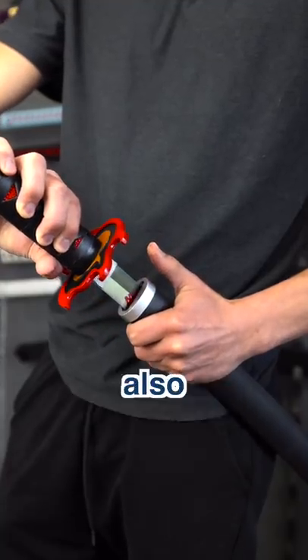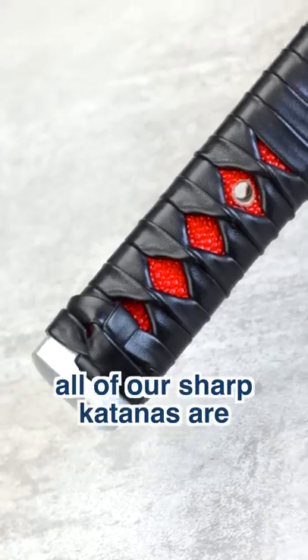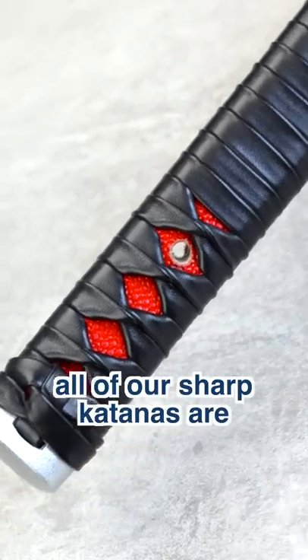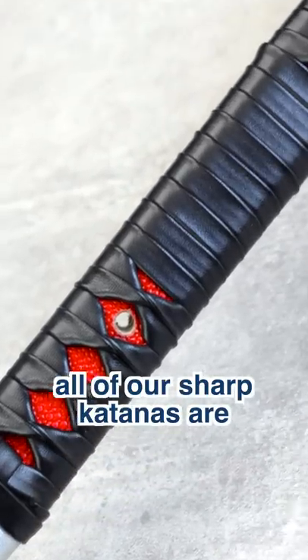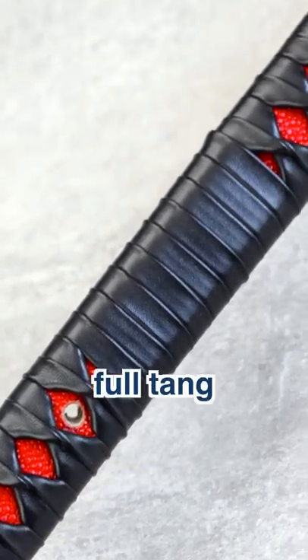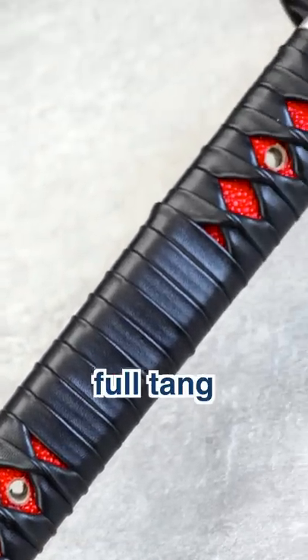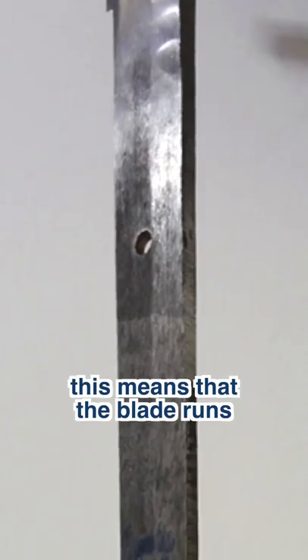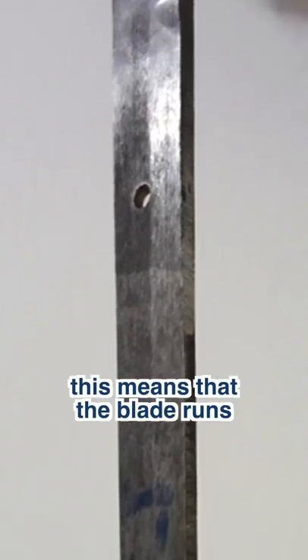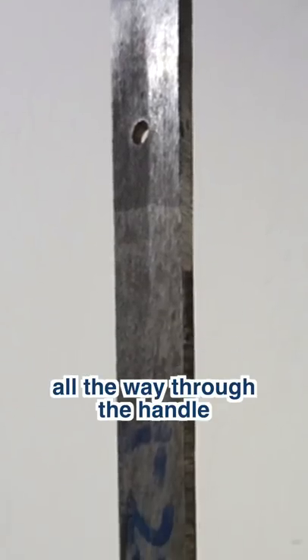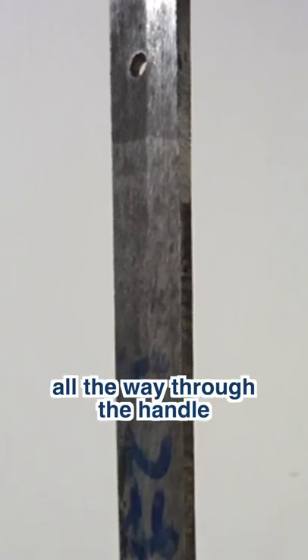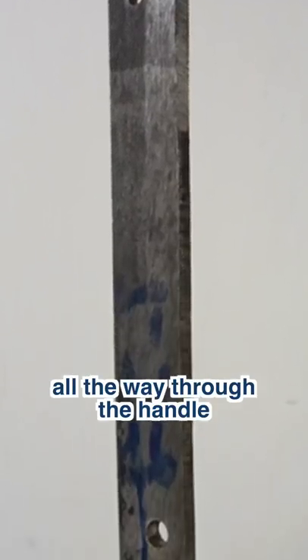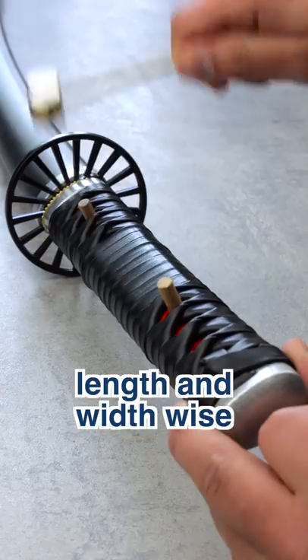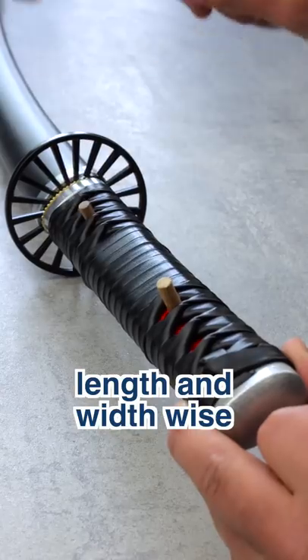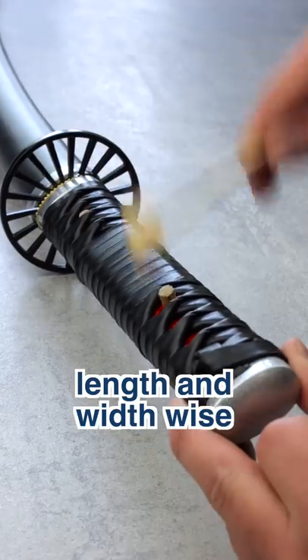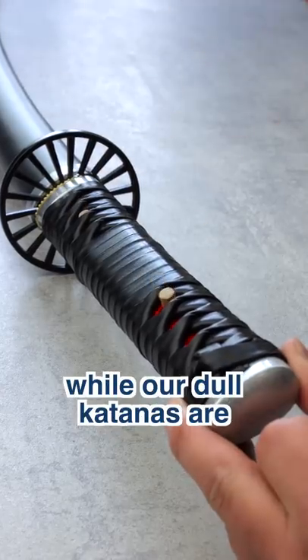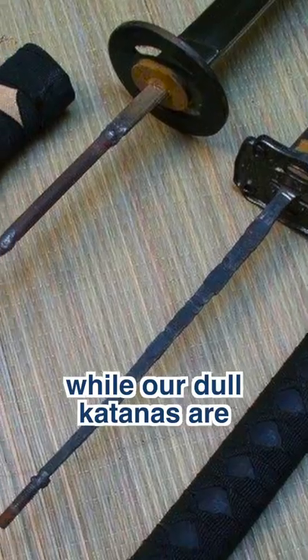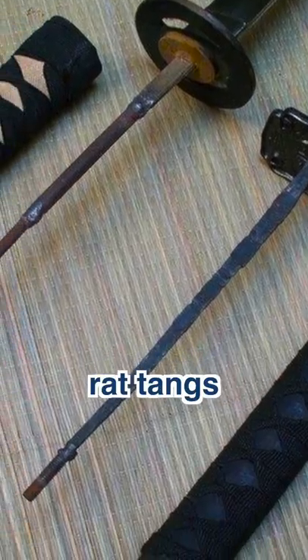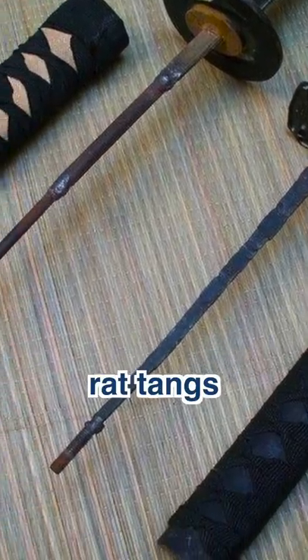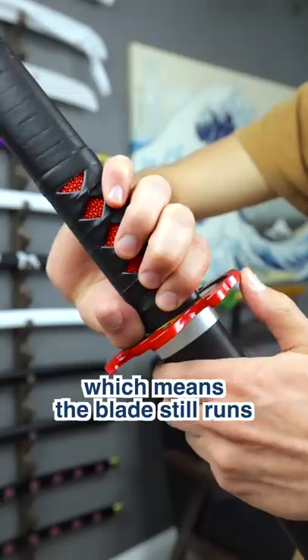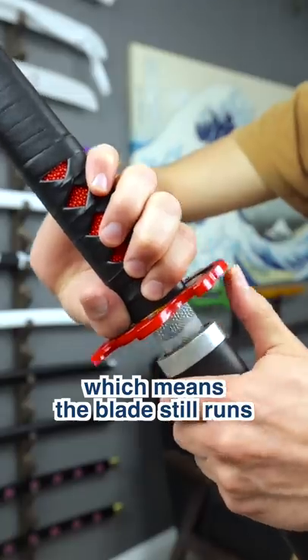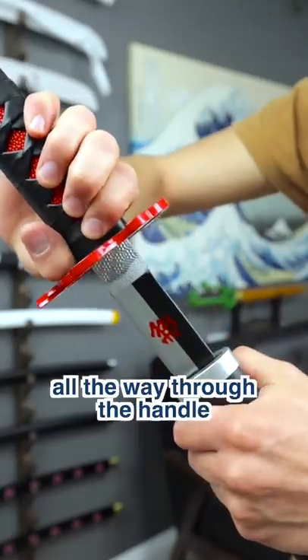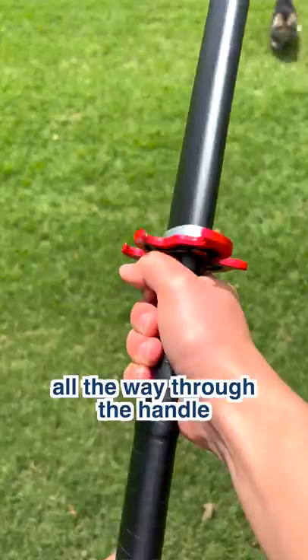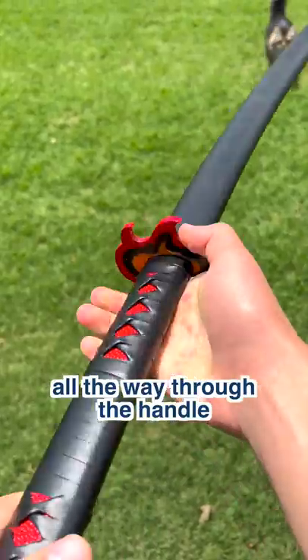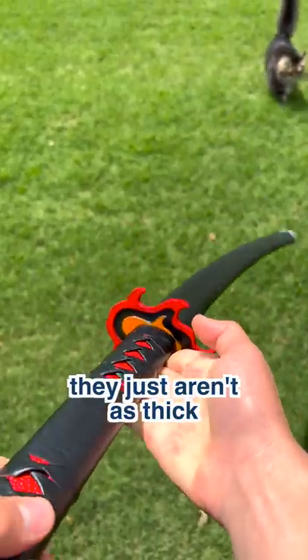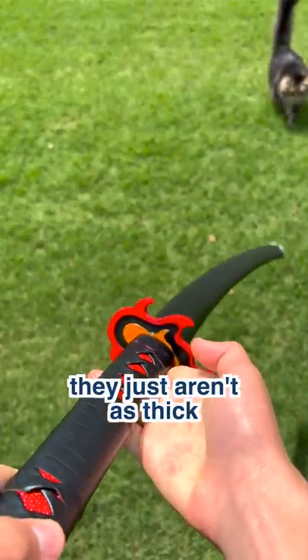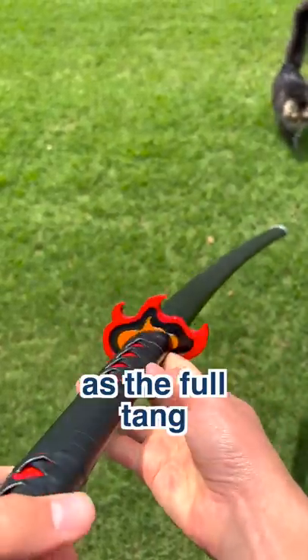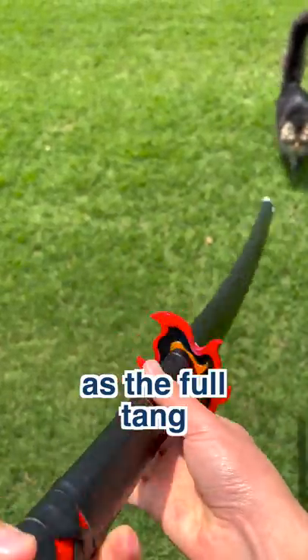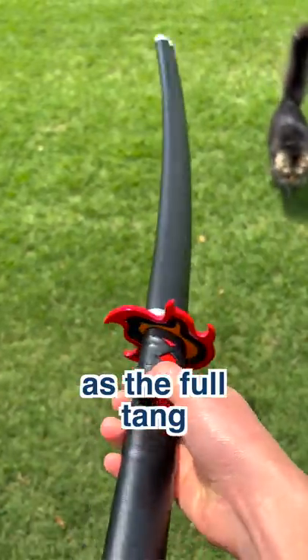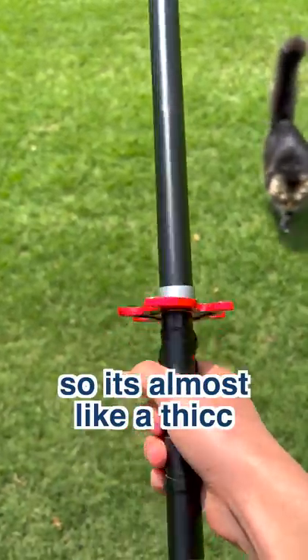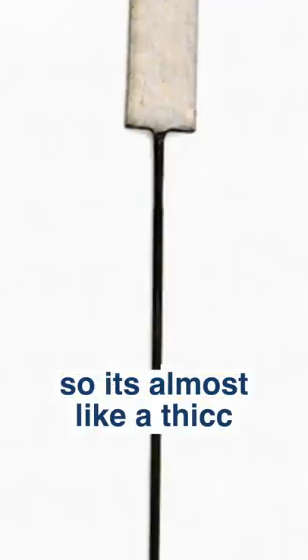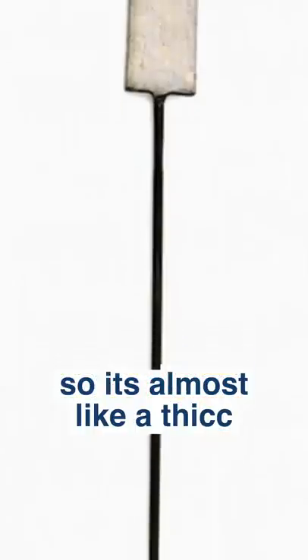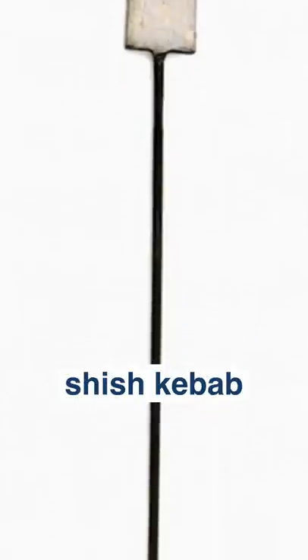Also, all of our sharp katanas are full tang. This means that the blade runs all the way through the handle length and width-wise. While our dull katanas are rat-tangs, which means the blade still runs all the way through the handle, they just aren't as thick as the full tang. So it's almost like a thick shish-kebab.